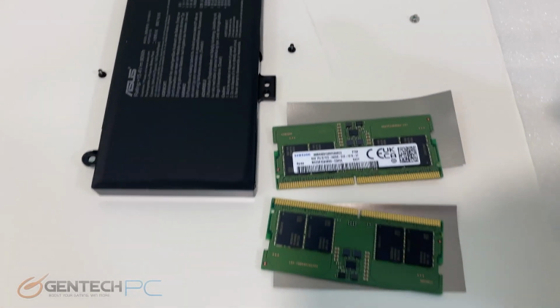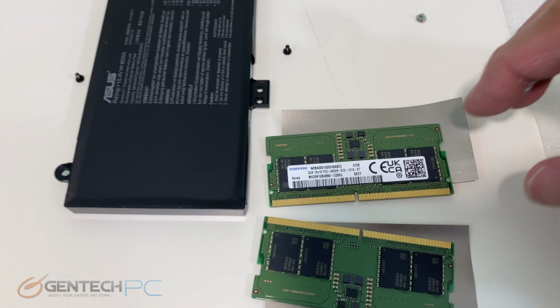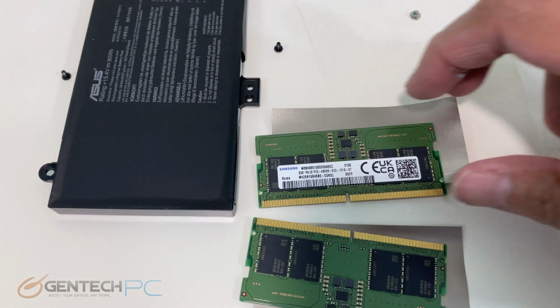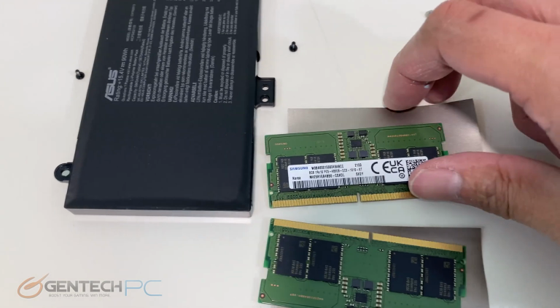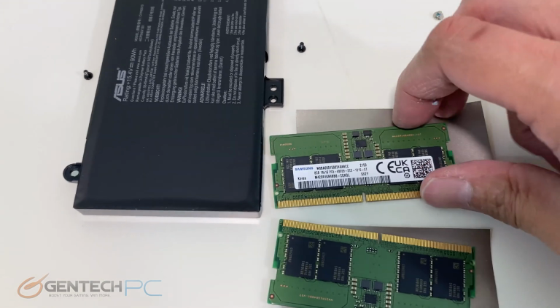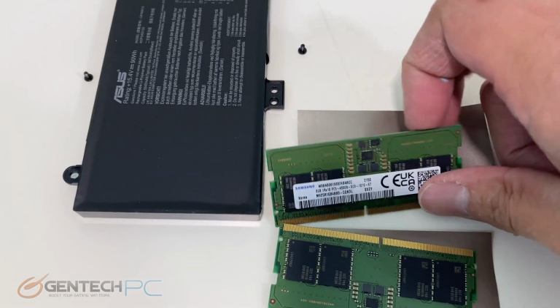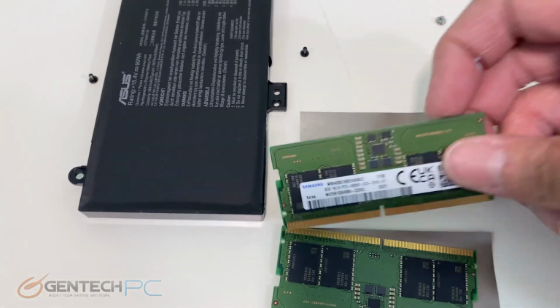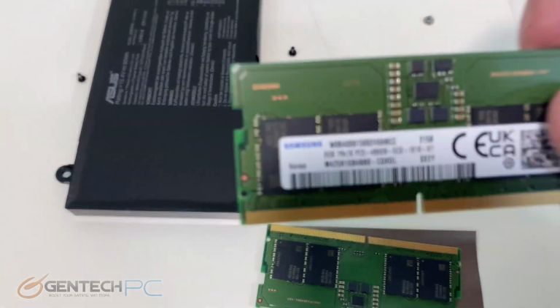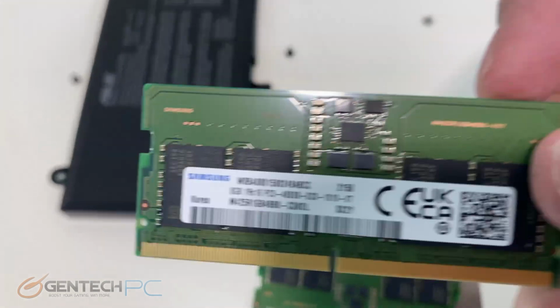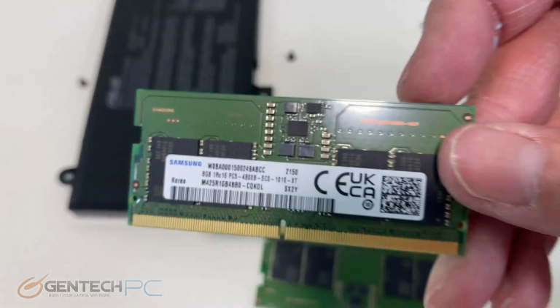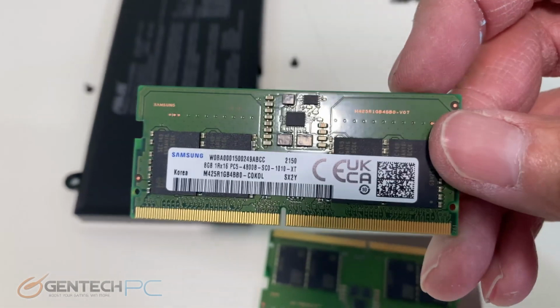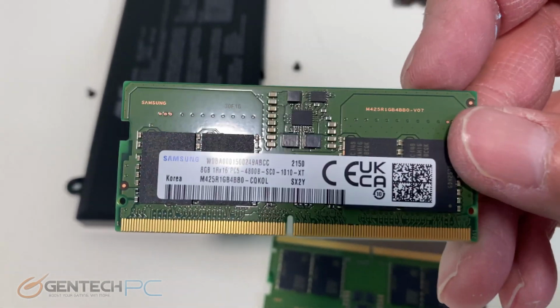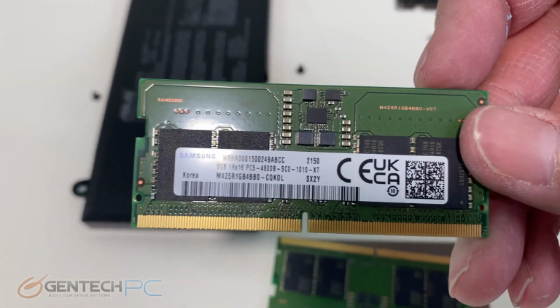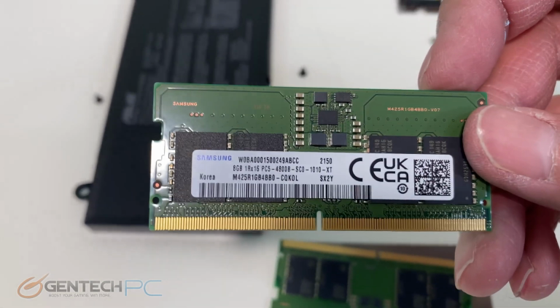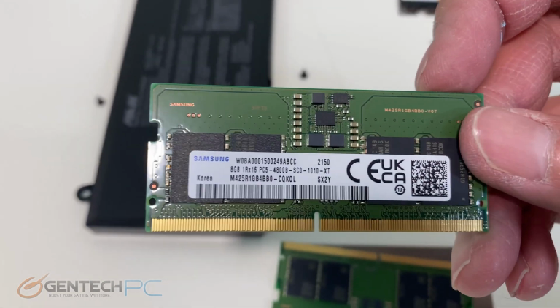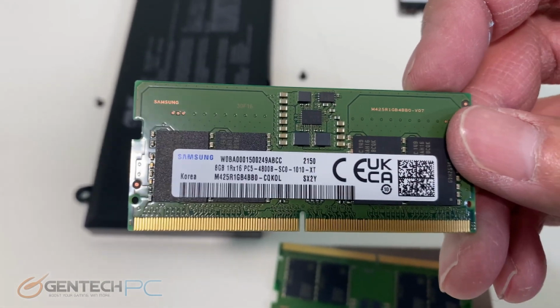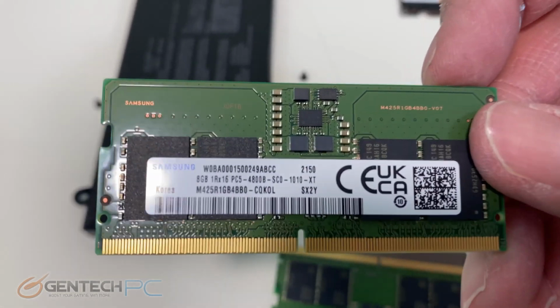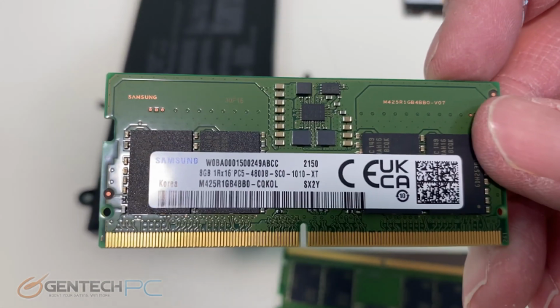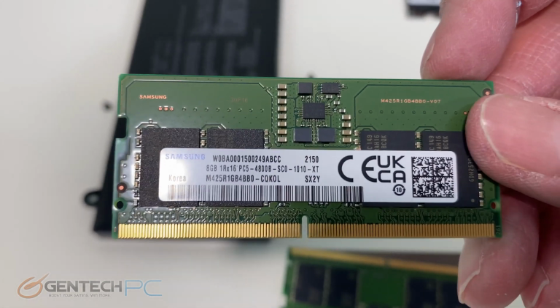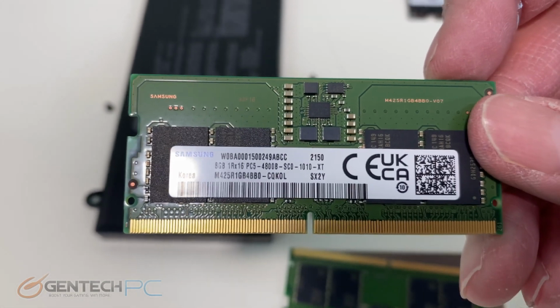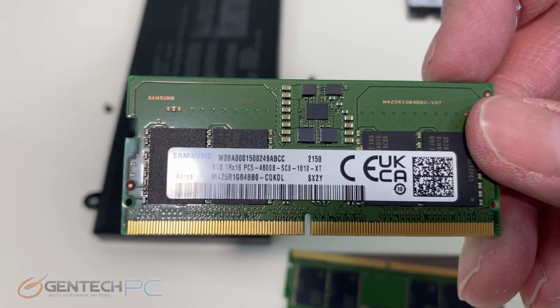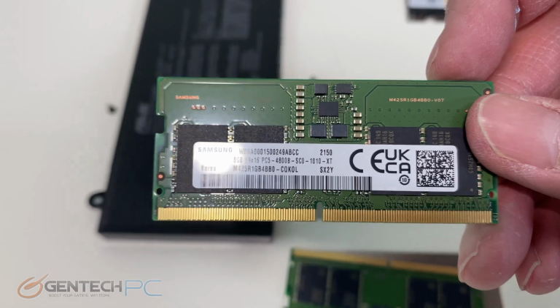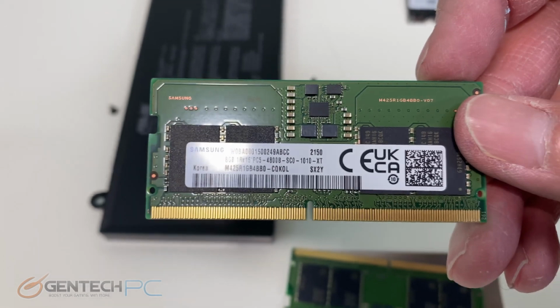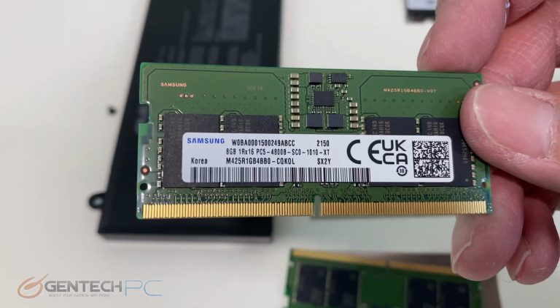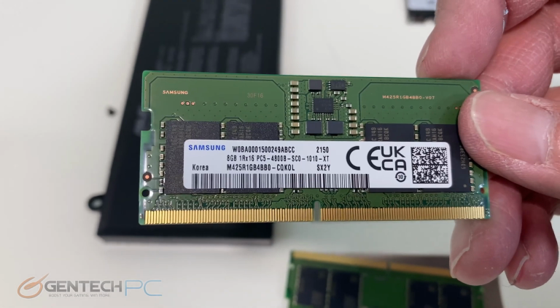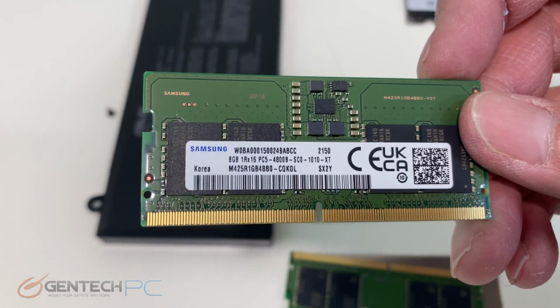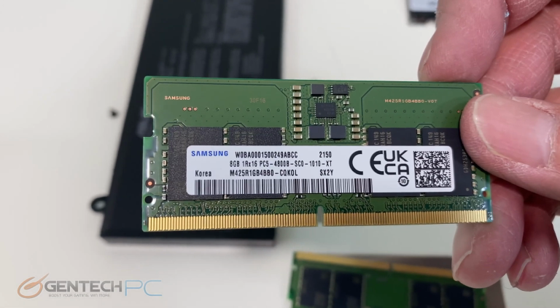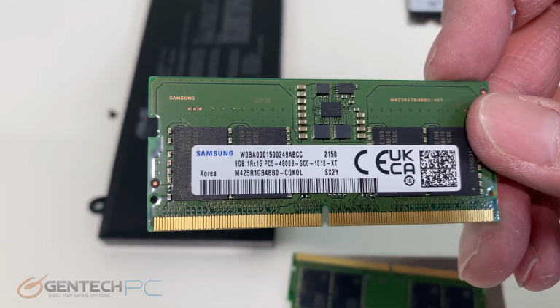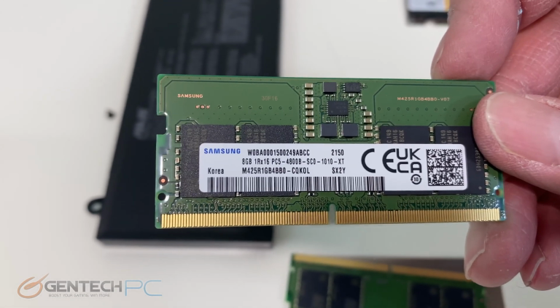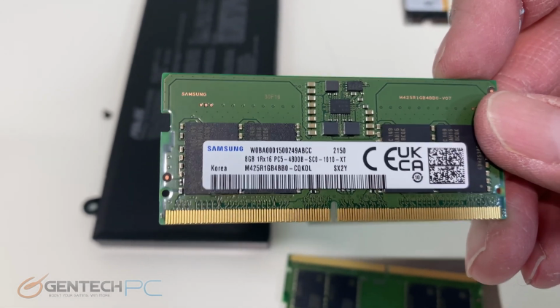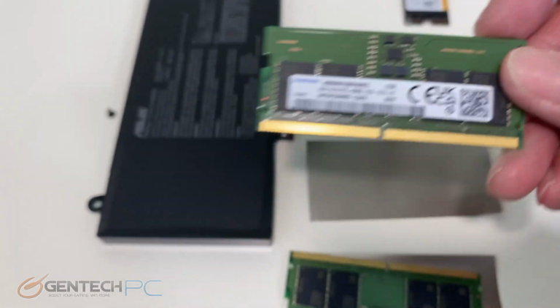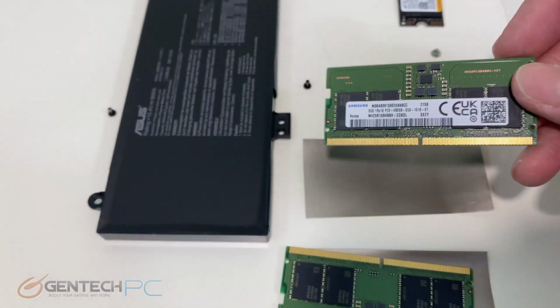Our next step is to remove a few more pieces of the system — removing the RAM, removing the battery — getting the teardown a little bit deeper.